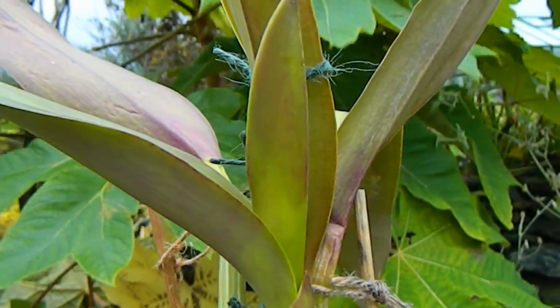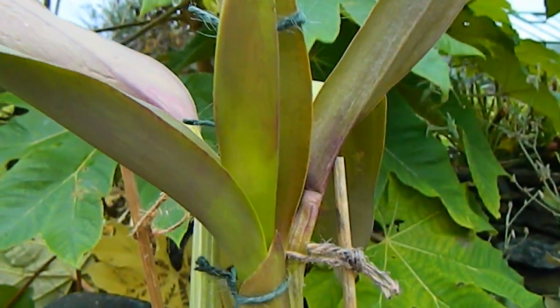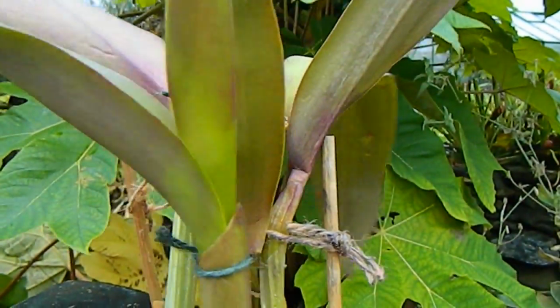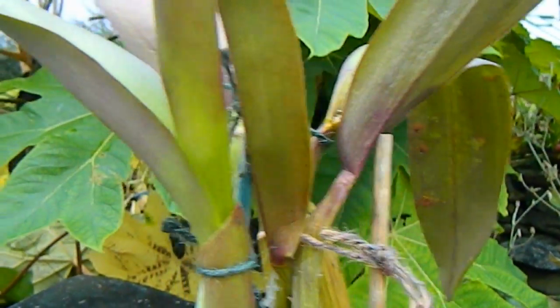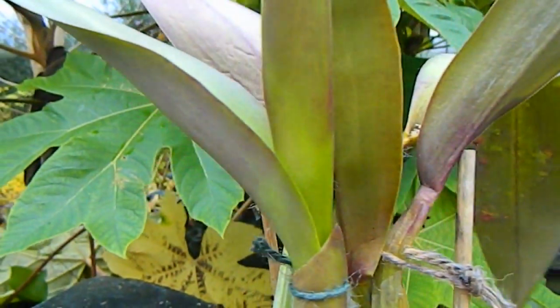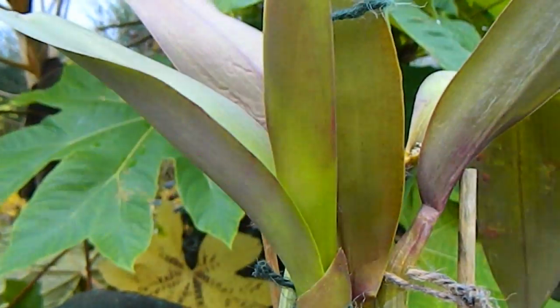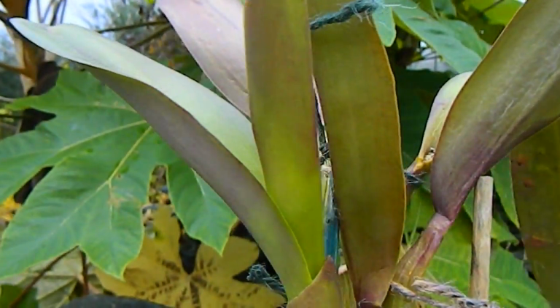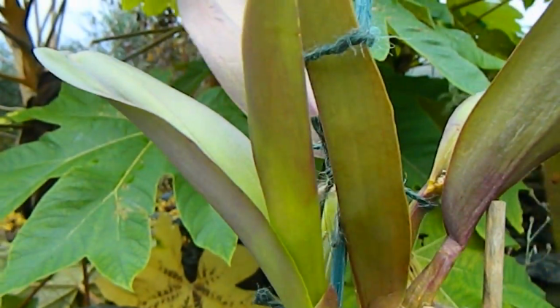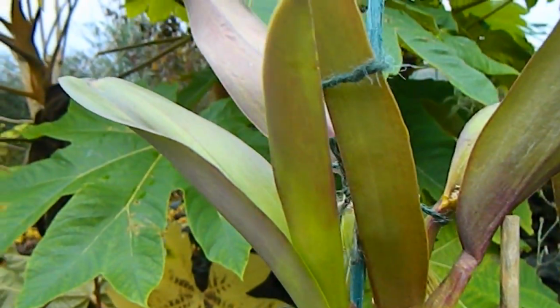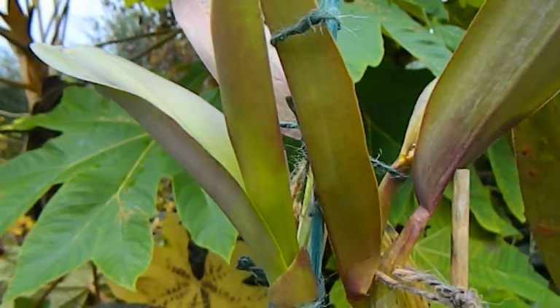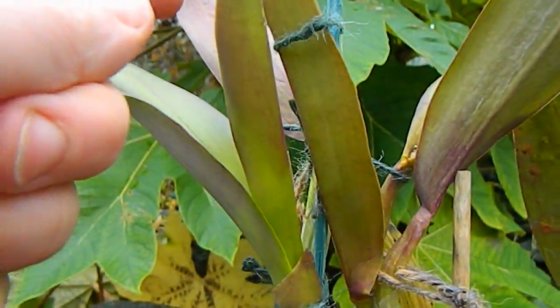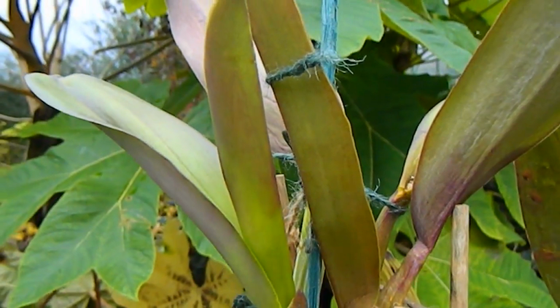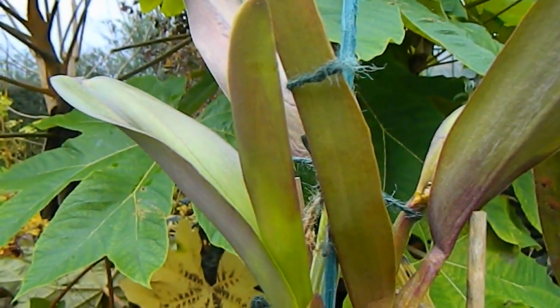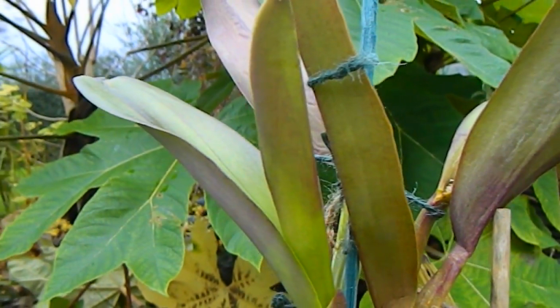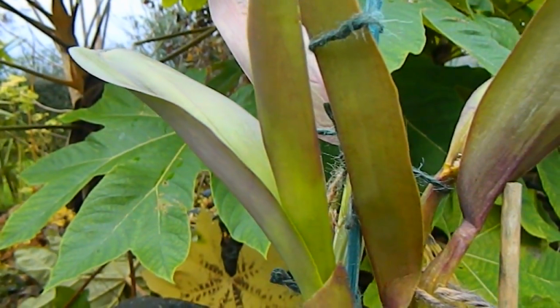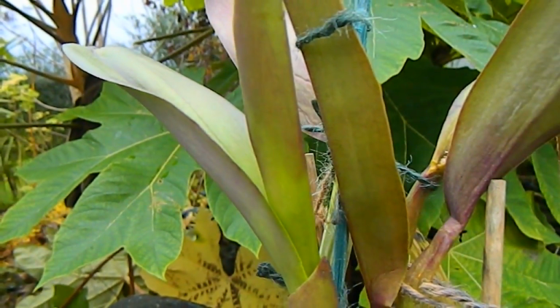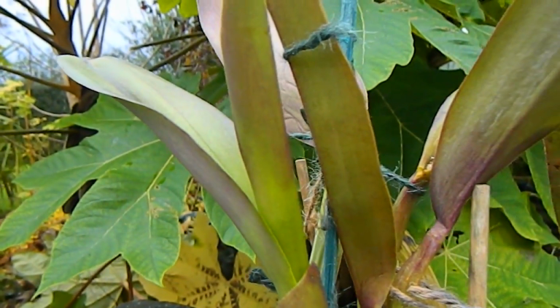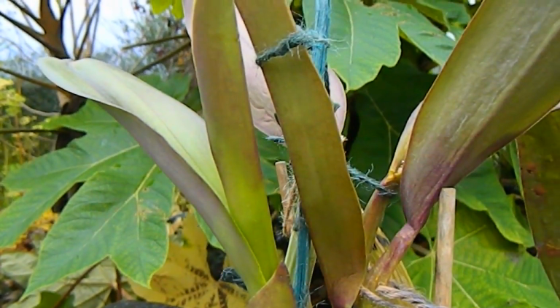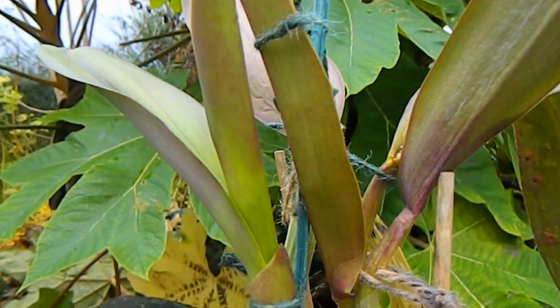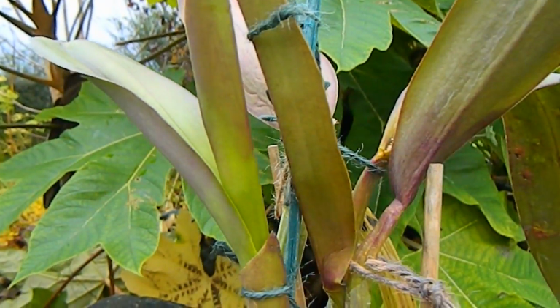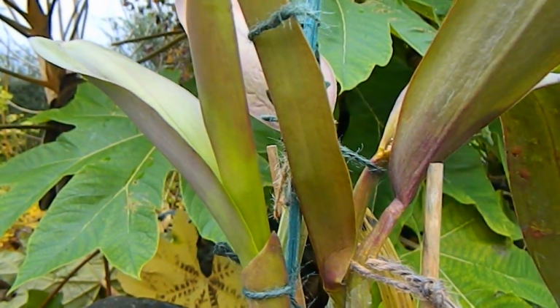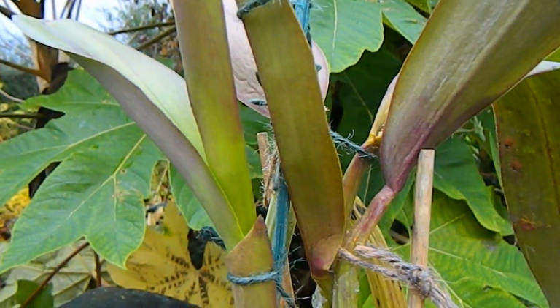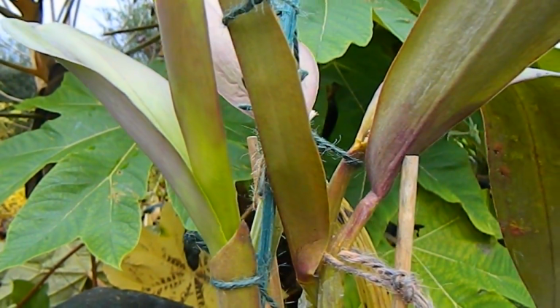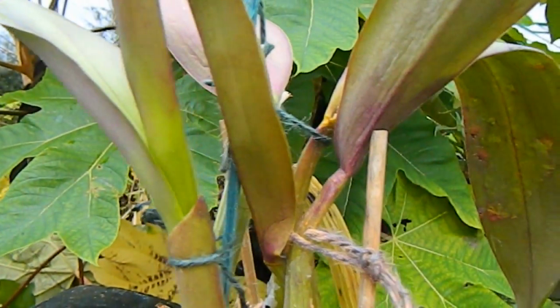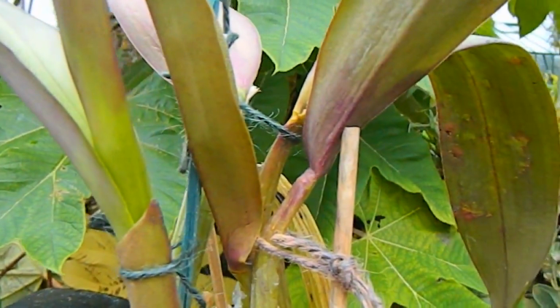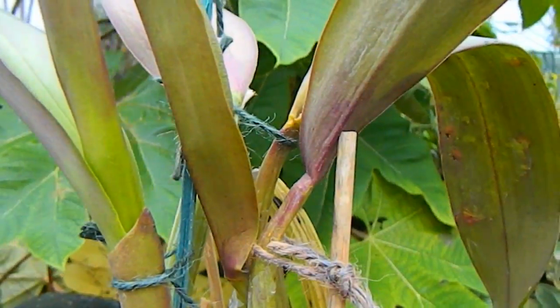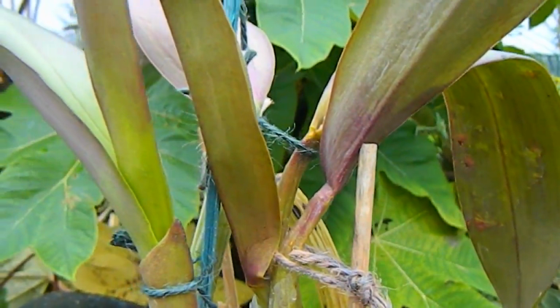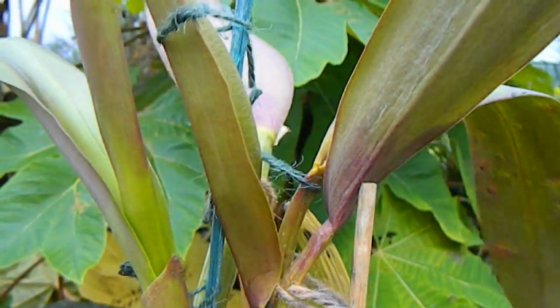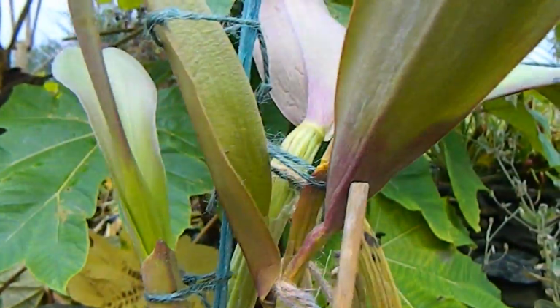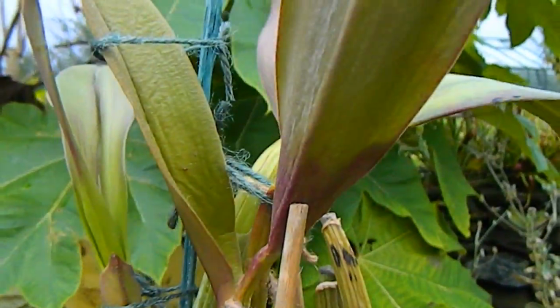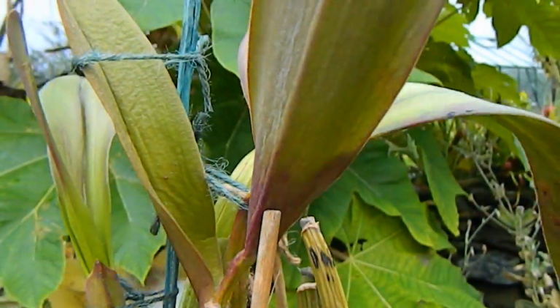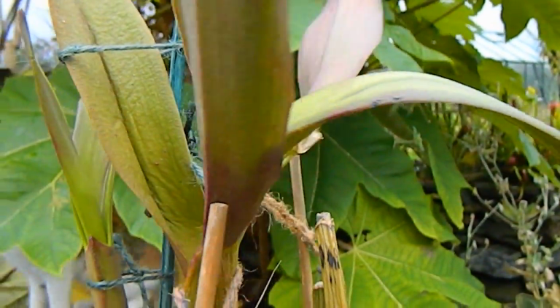It's in sheath at the moment and there's something in the sheath — I can actually see the darkness and it's all puffed out, indicating that there is a flower in there, so that's all good news. But the bad news is the markings that have appeared on the leaves of this plant.